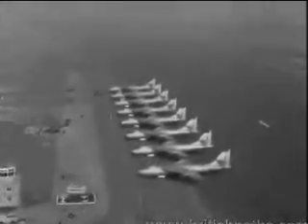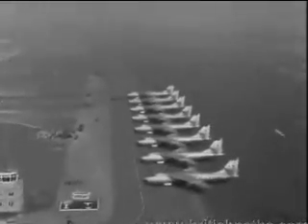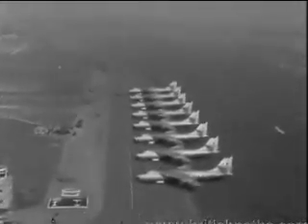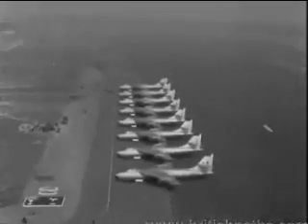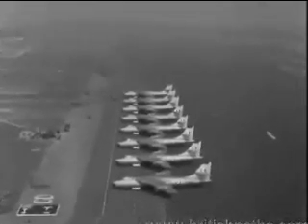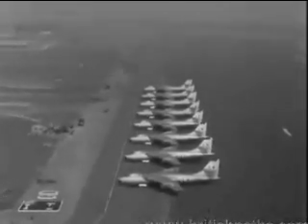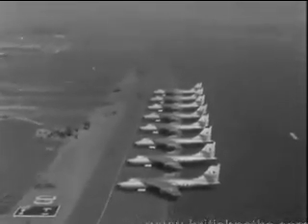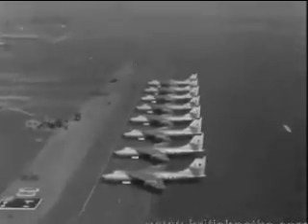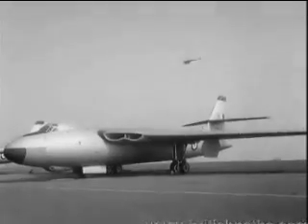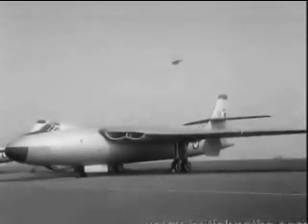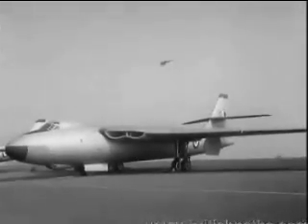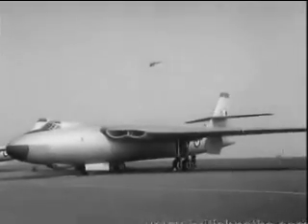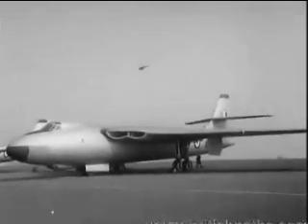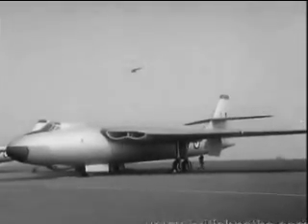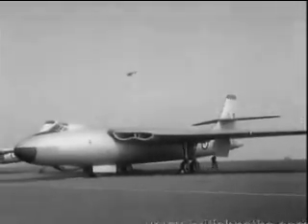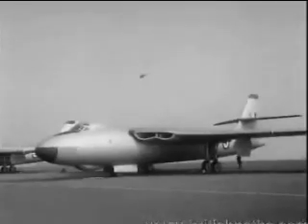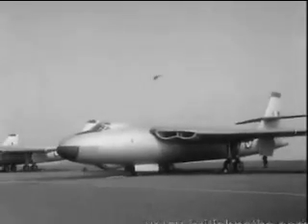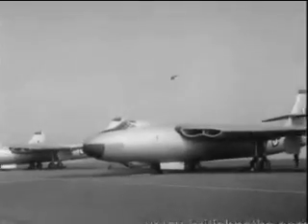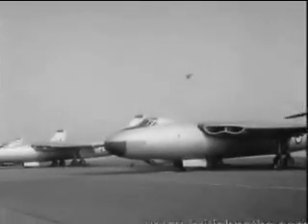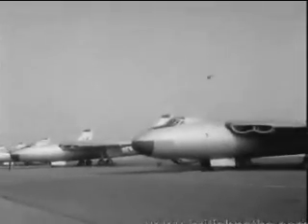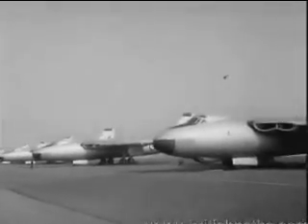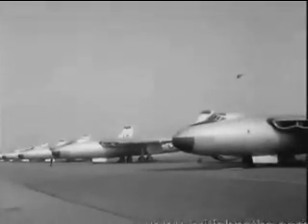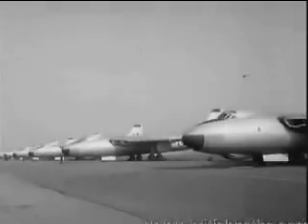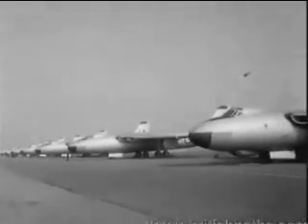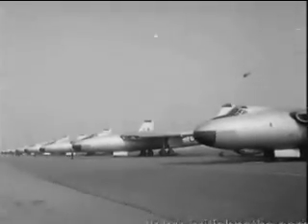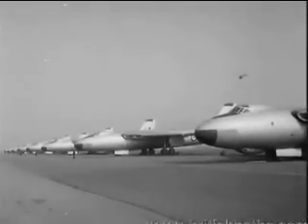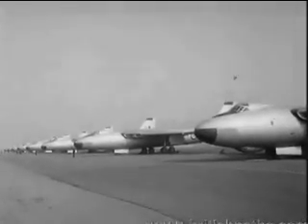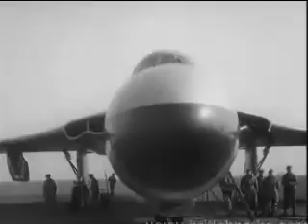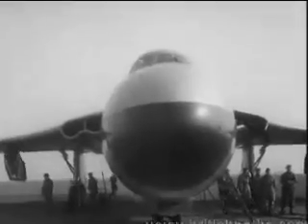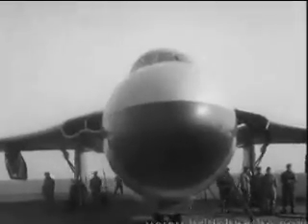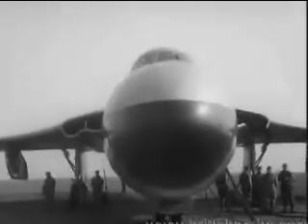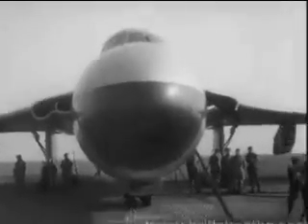The Vickers Valiant, Britain's new four-jet bomber, enters squadron service with the RAF — the most powerful, costly, and complex aircraft the Air Force has ever had. Each one is worth several hundred thousand pounds, so only the cream of air crews are picked to fly them.